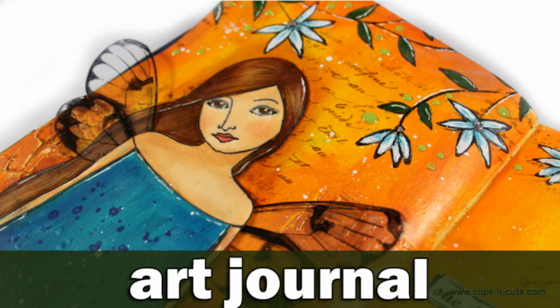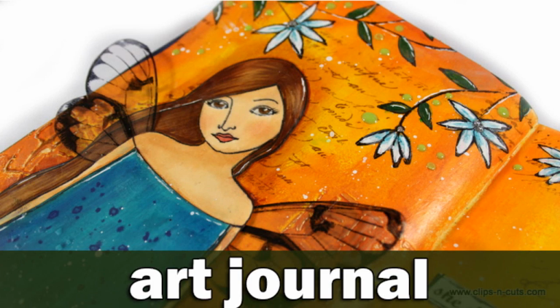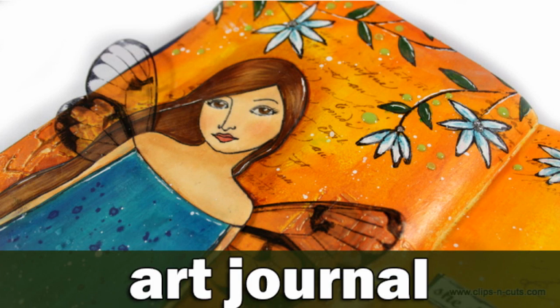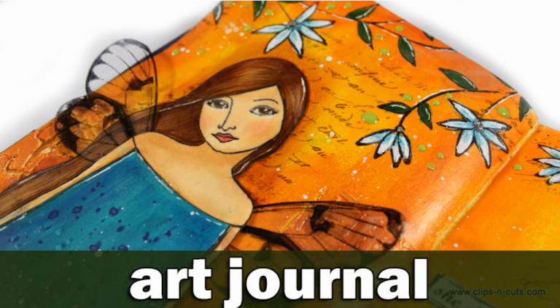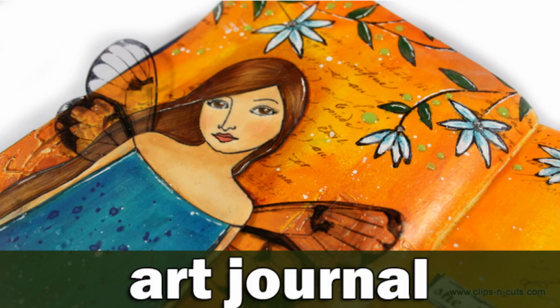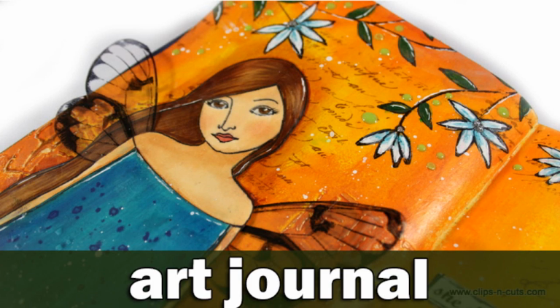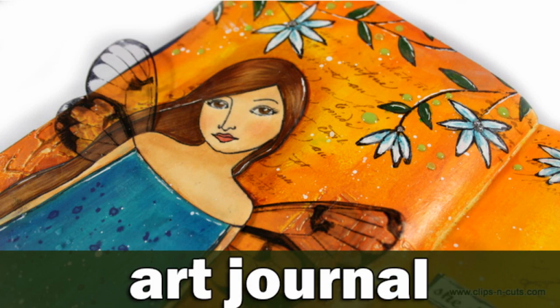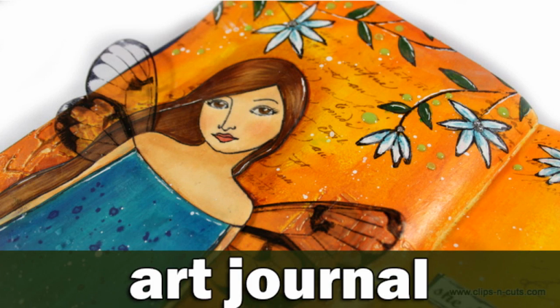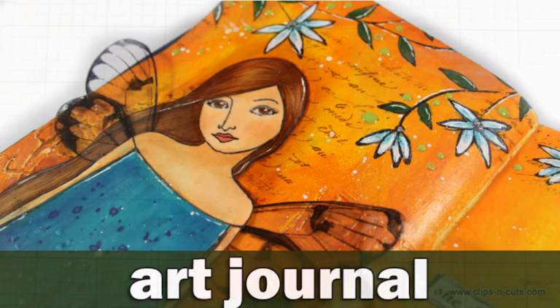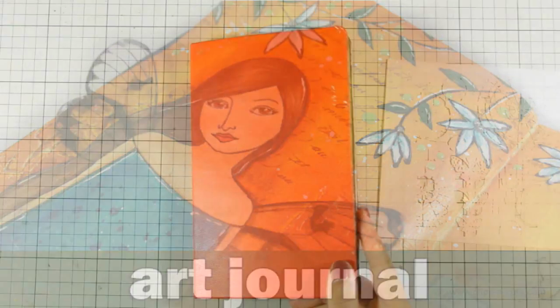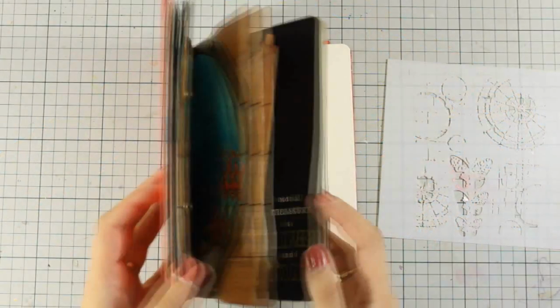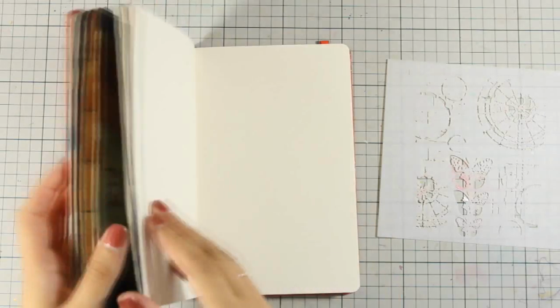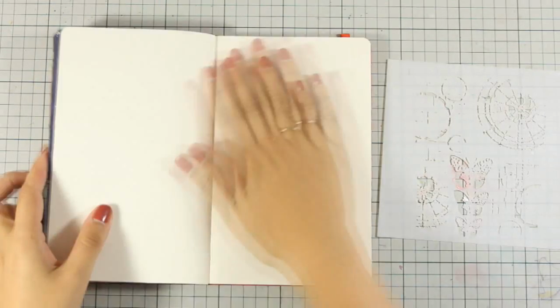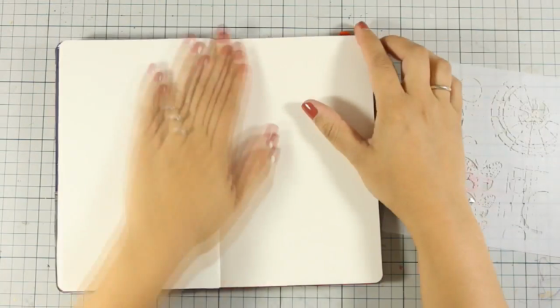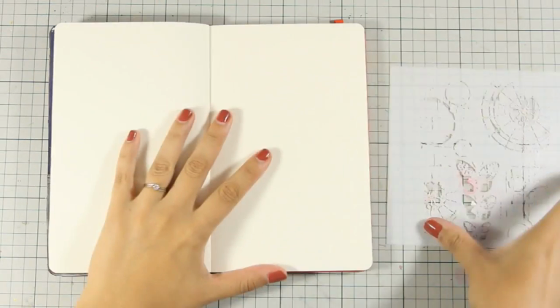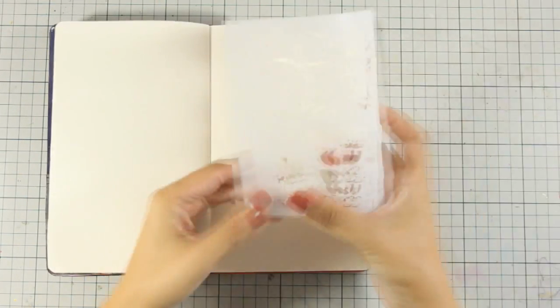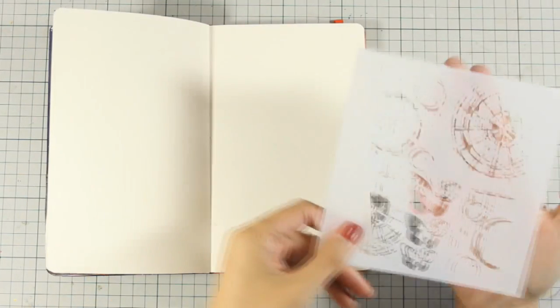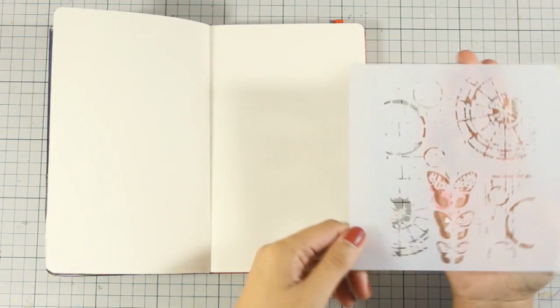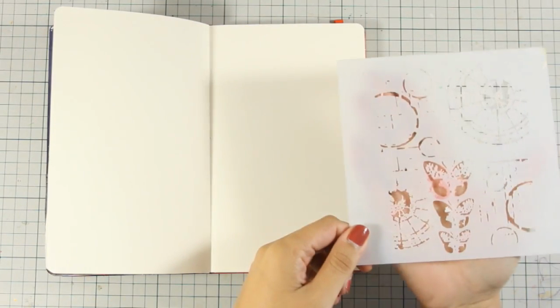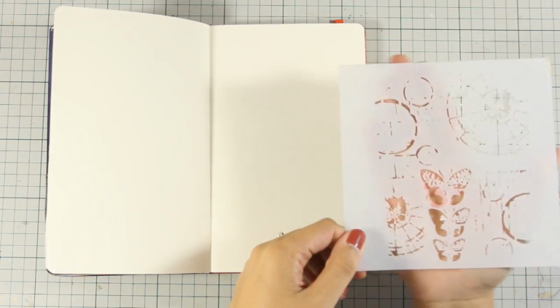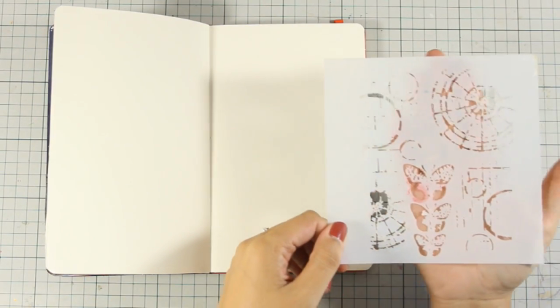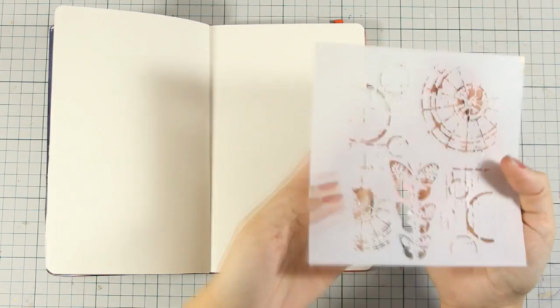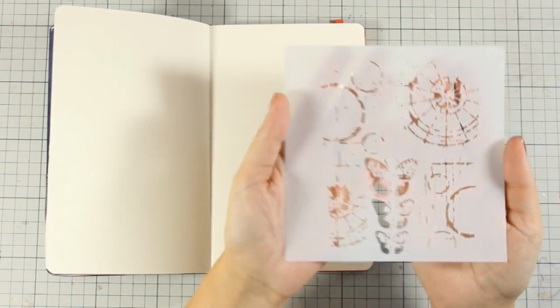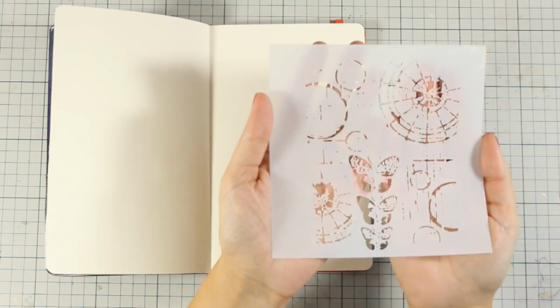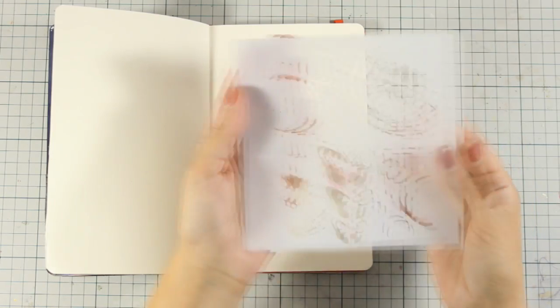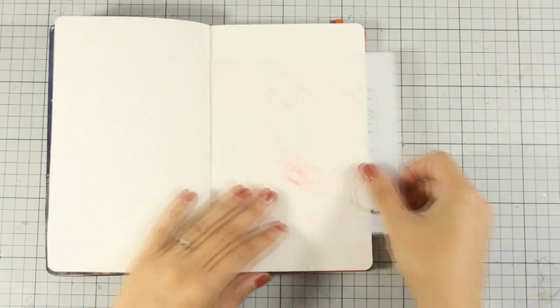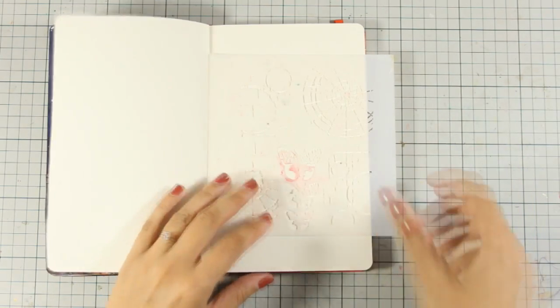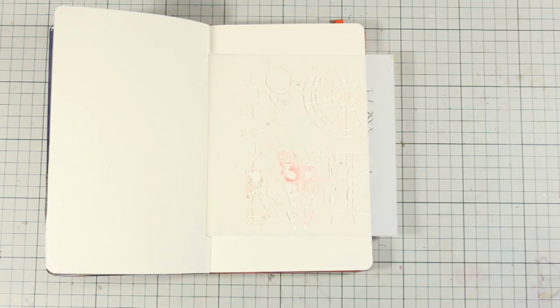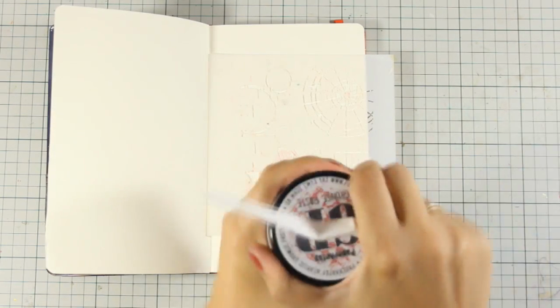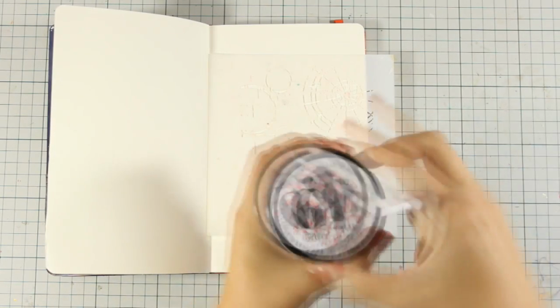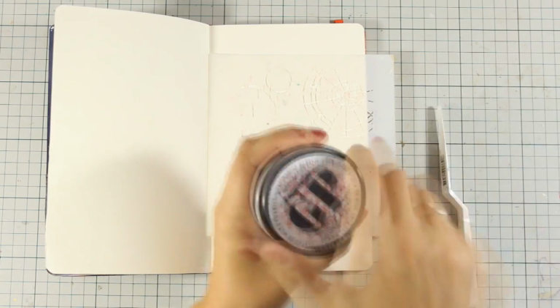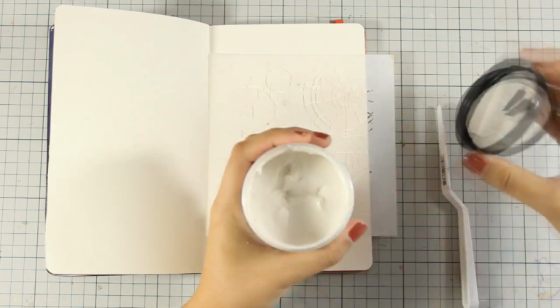Hi, it's Vicky here with my latest art journal layout. Today I'm working on my Moleskine sketchbook and first of all I'm going to use this stencil that has nice random images which will make a great background.